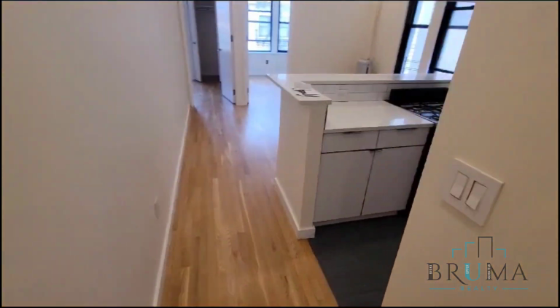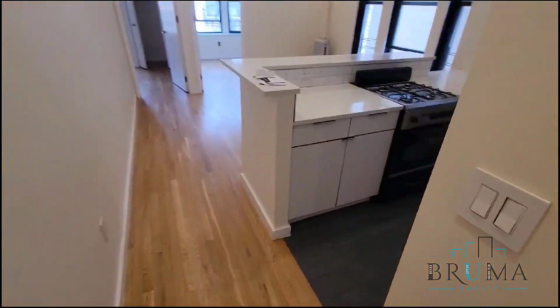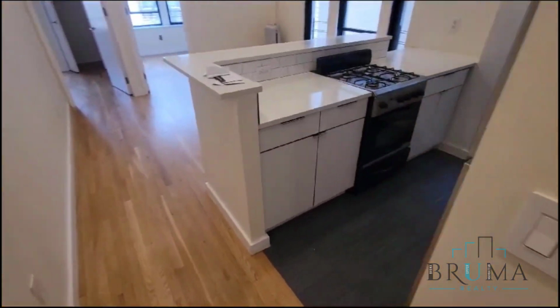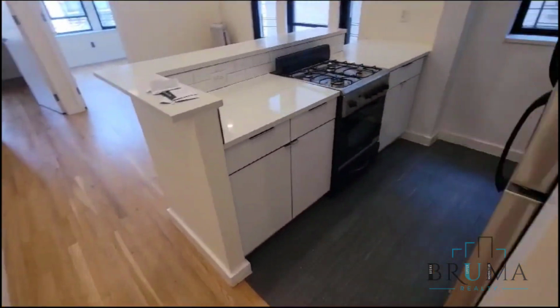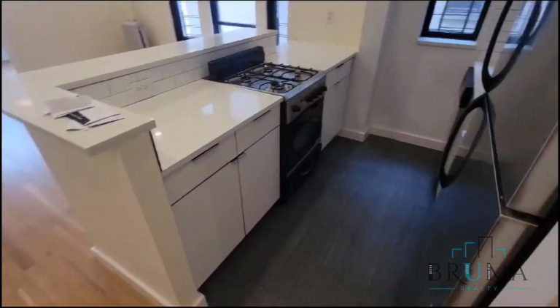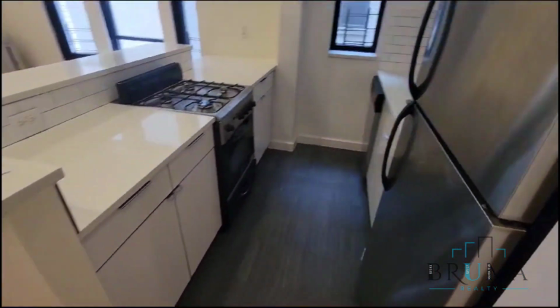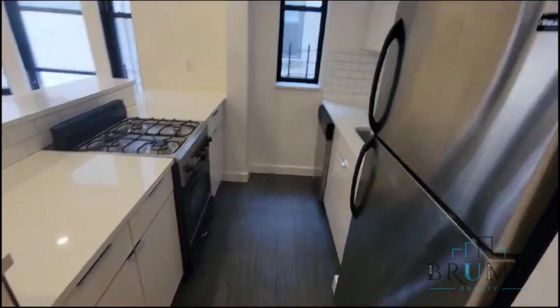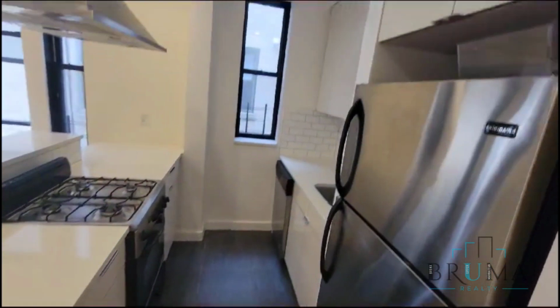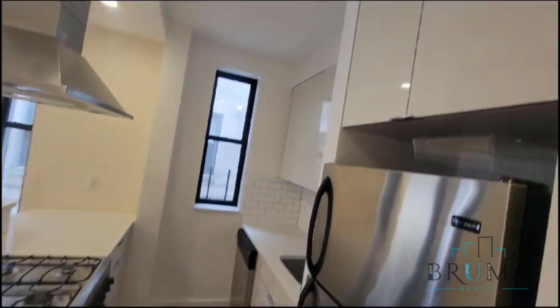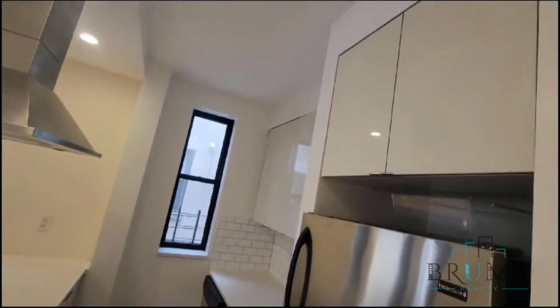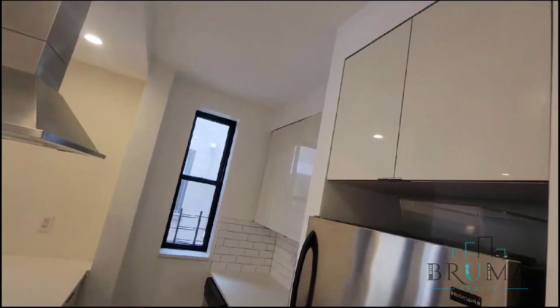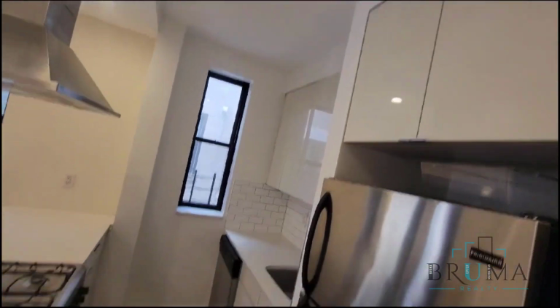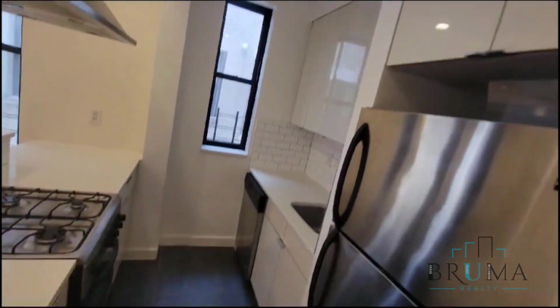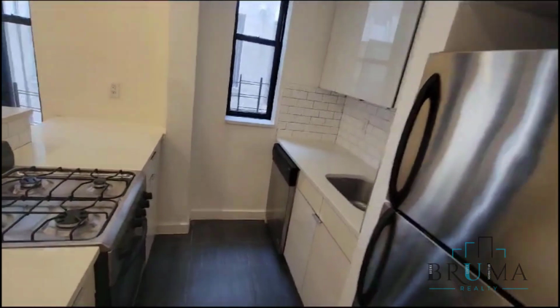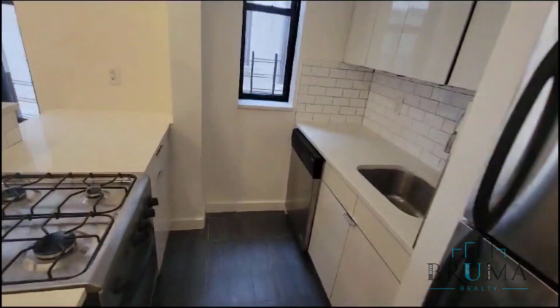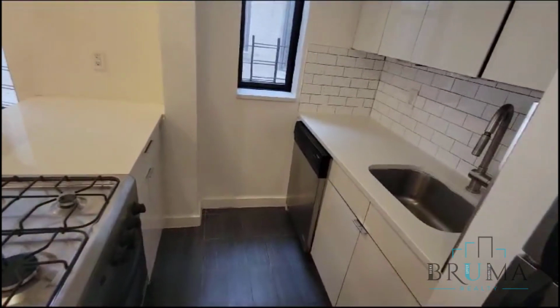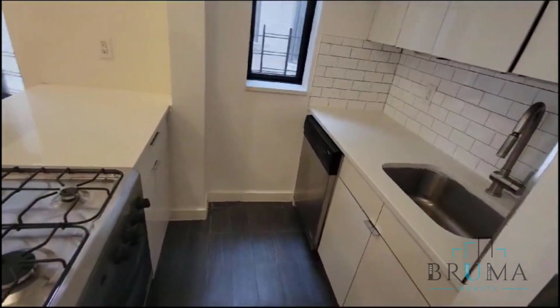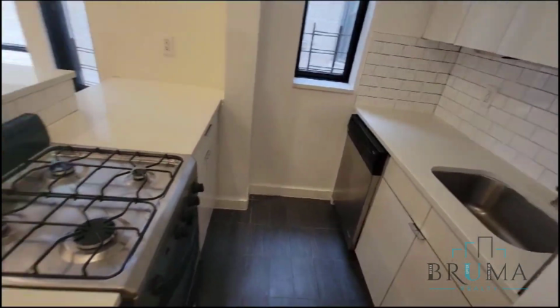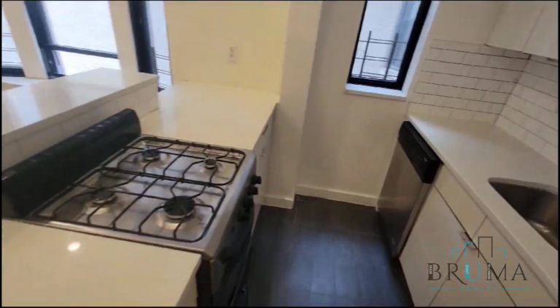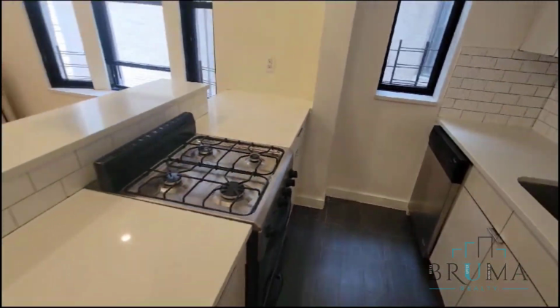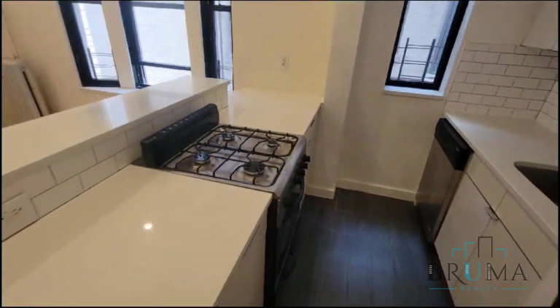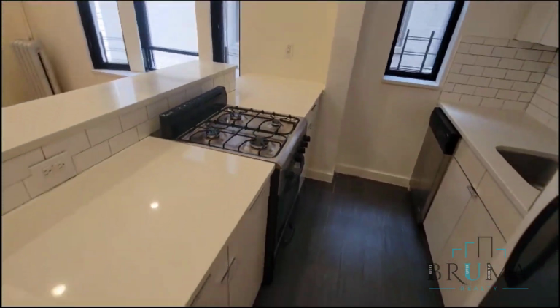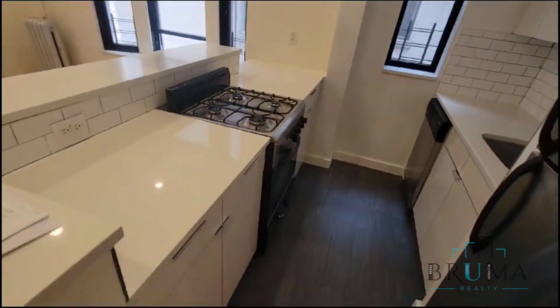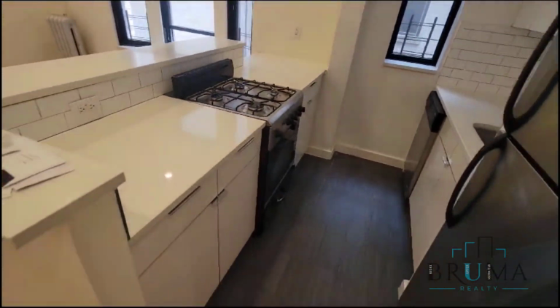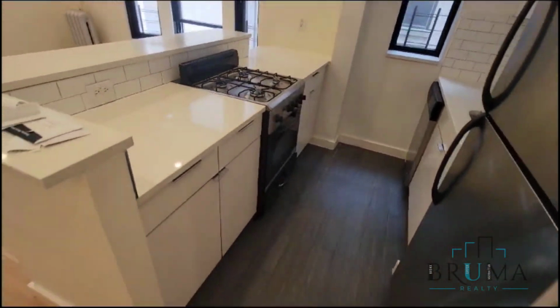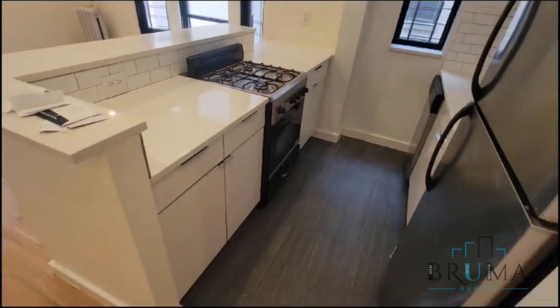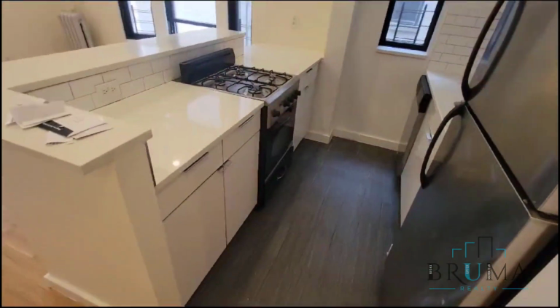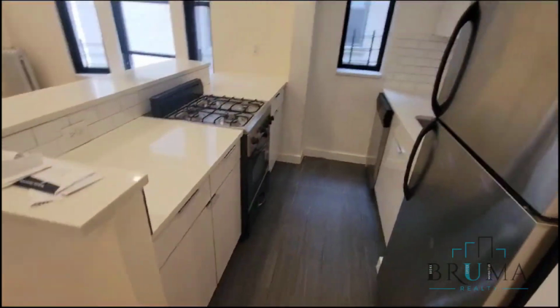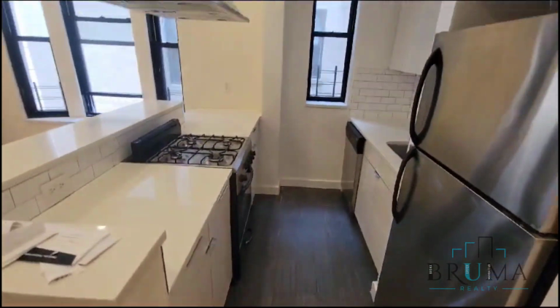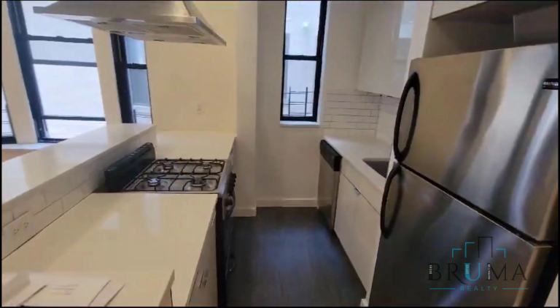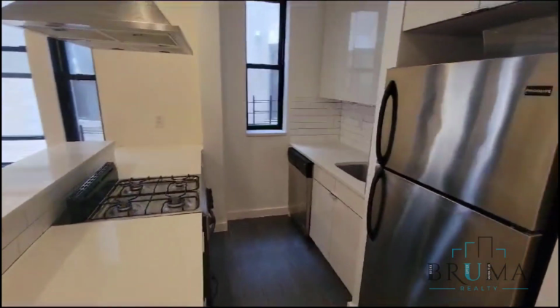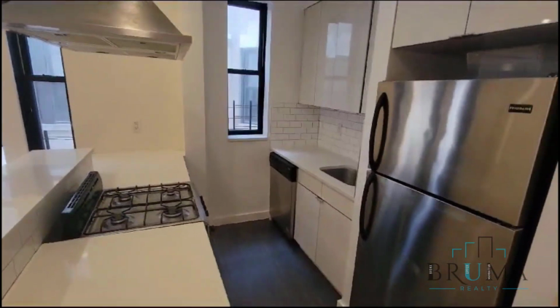Here we have our kitchen — beautiful white cabinetry, tons of cabinet and counter space. Here you have a gas stove.